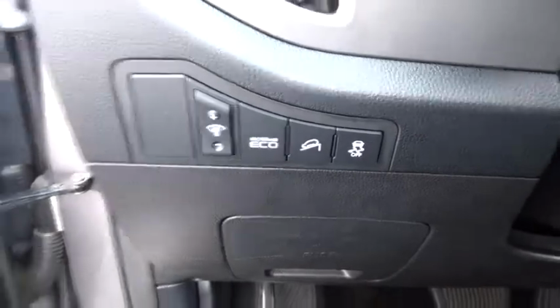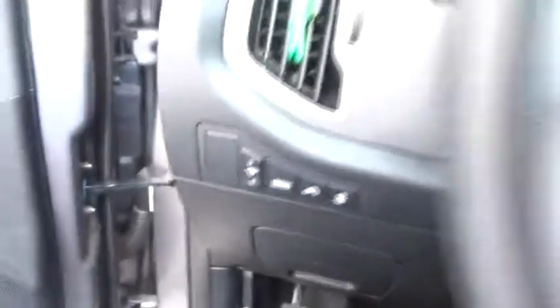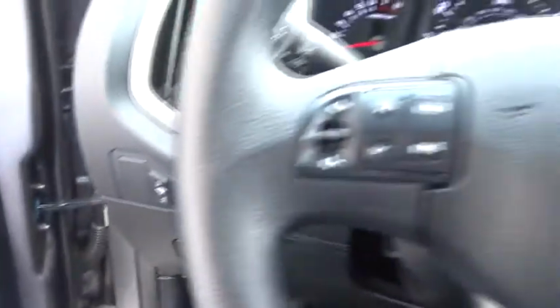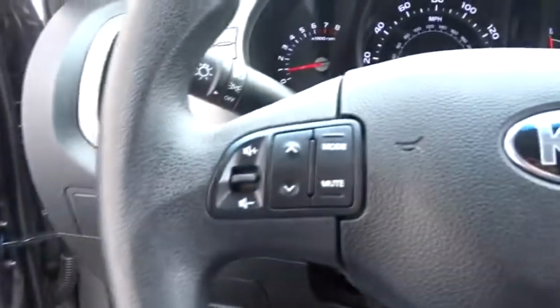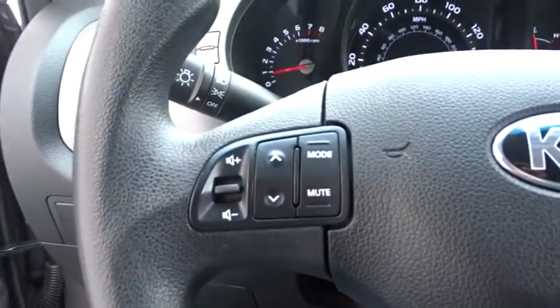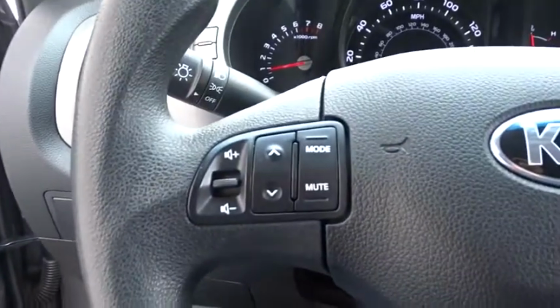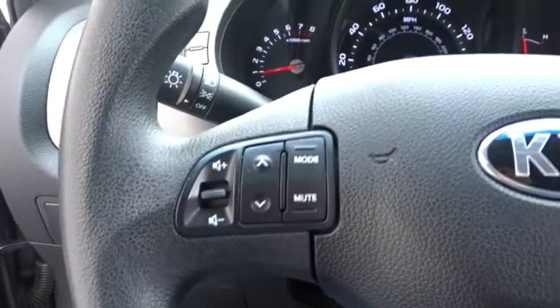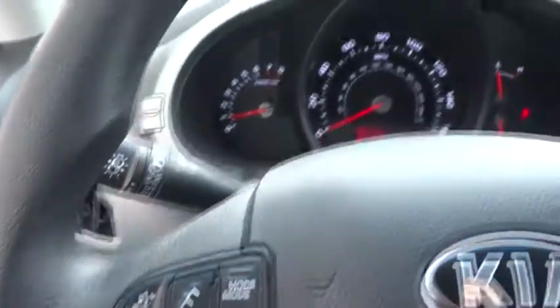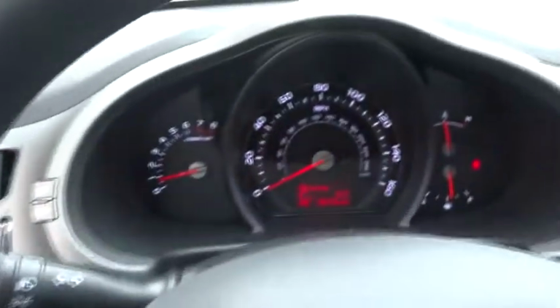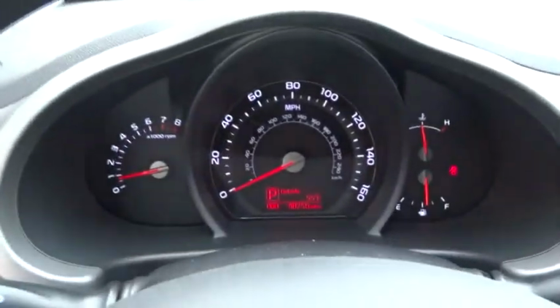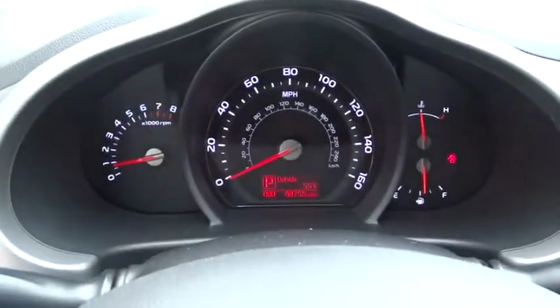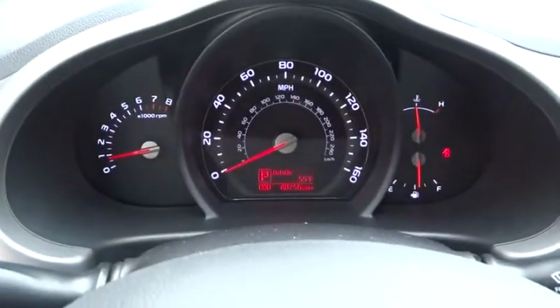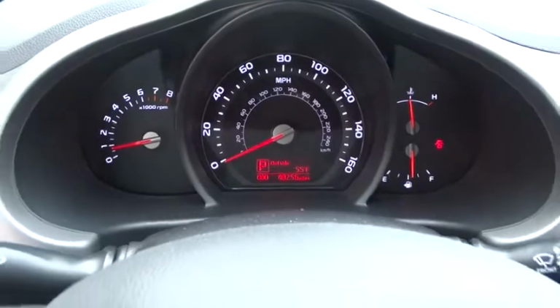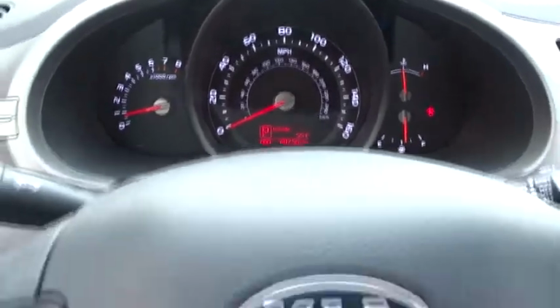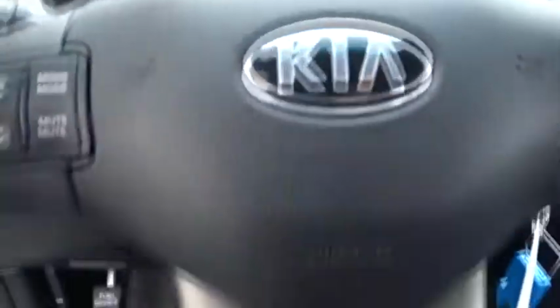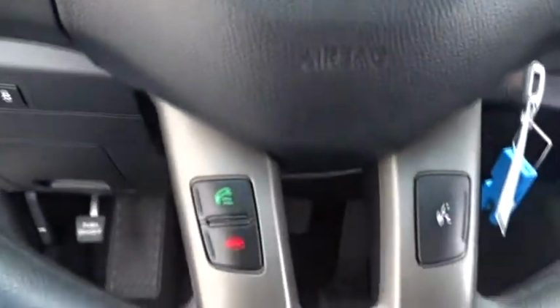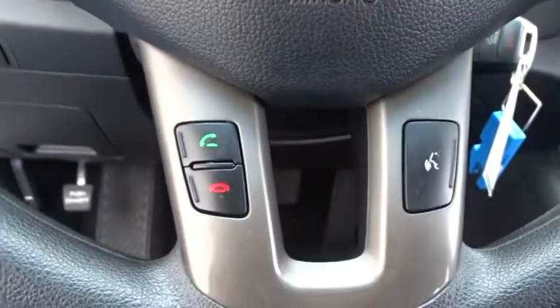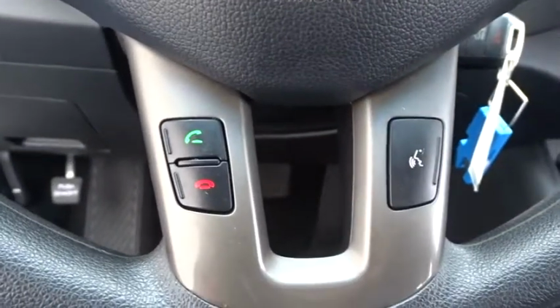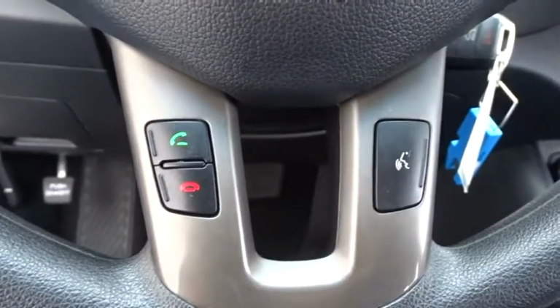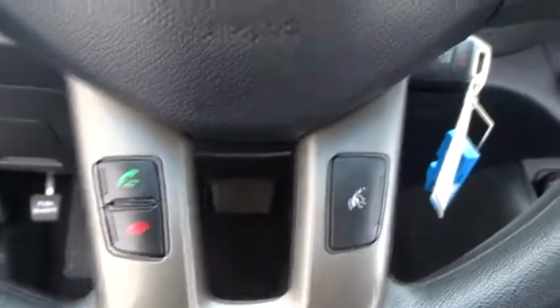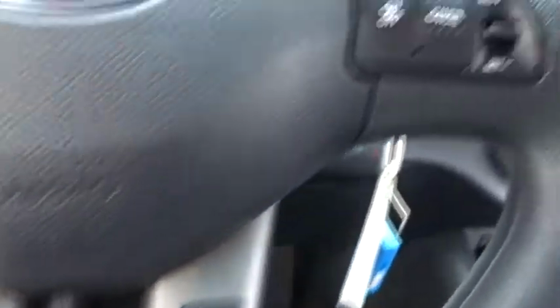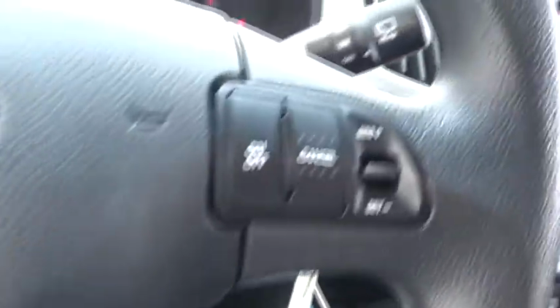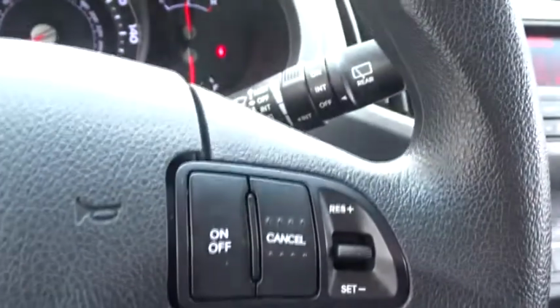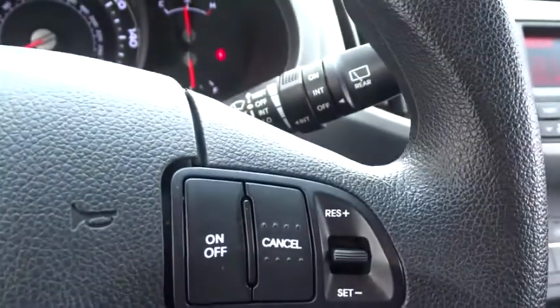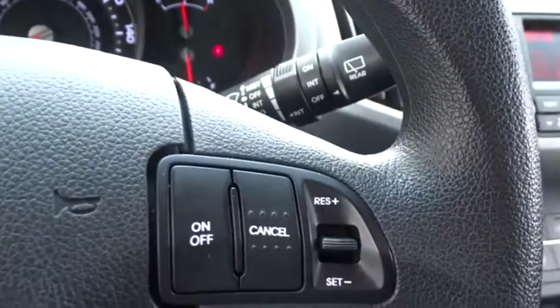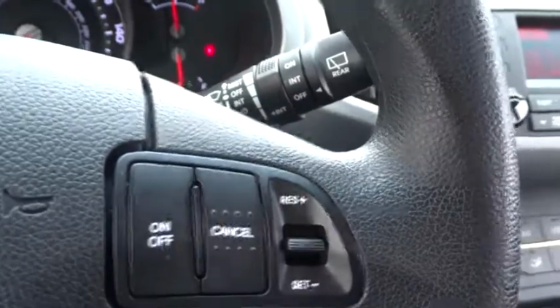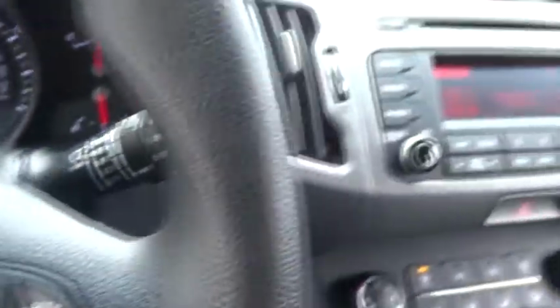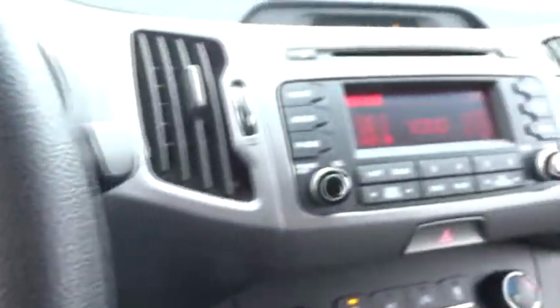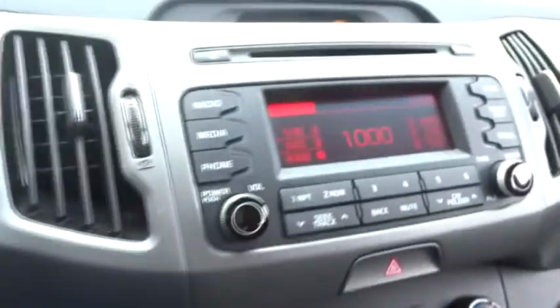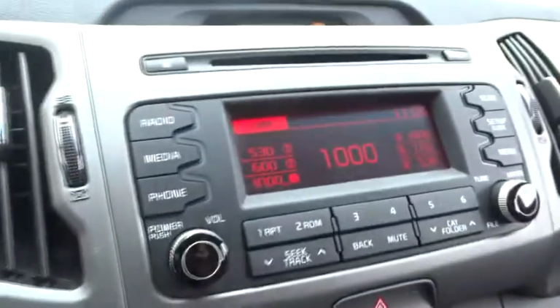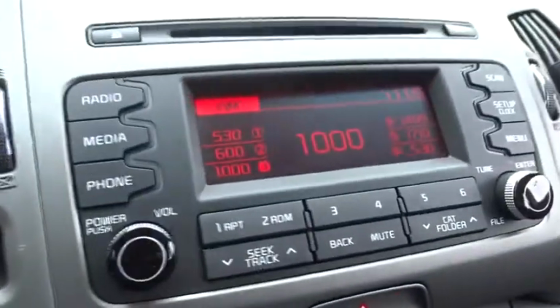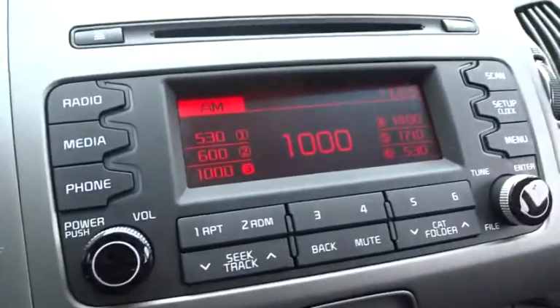Stability control, traction control, keyless entry, anti-lock braking system, steering wheel audio controls, Bluetooth, adjustable steering wheel, power steering, cruise control, aluminum wheels, four-wheel disc brakes.